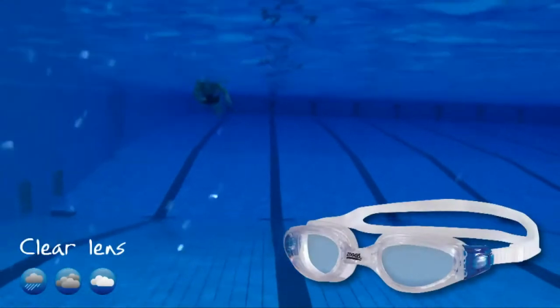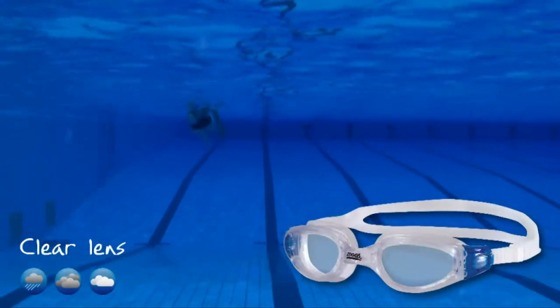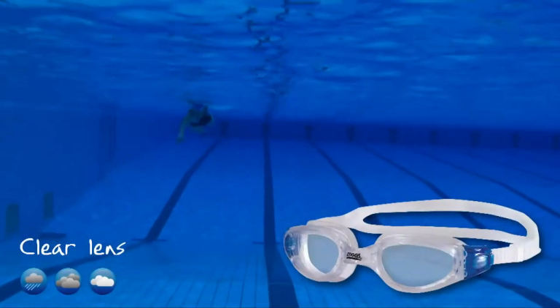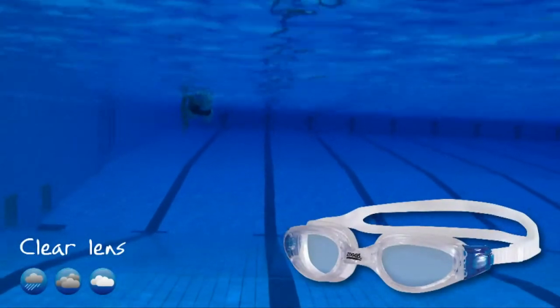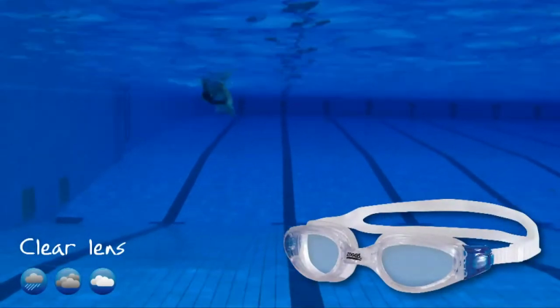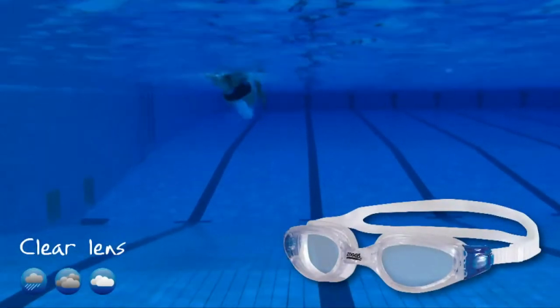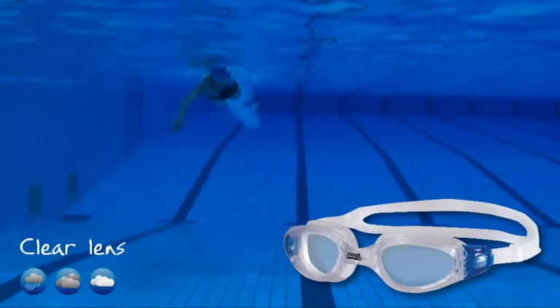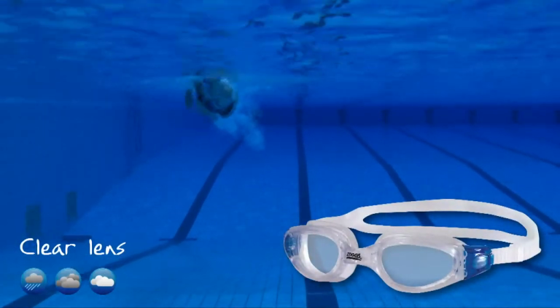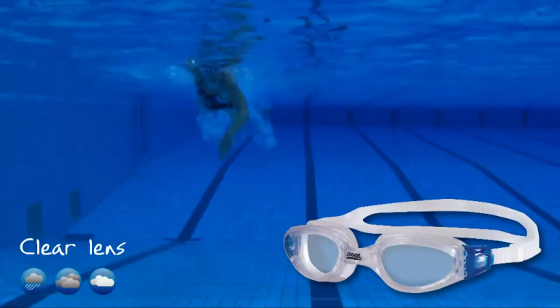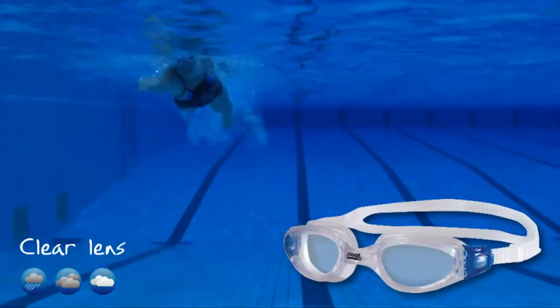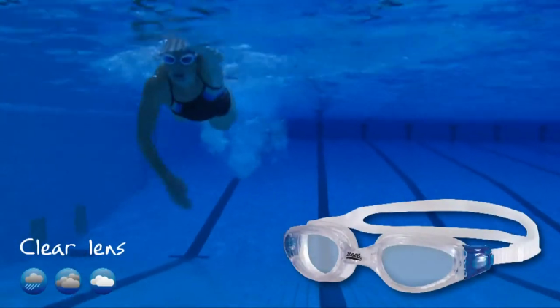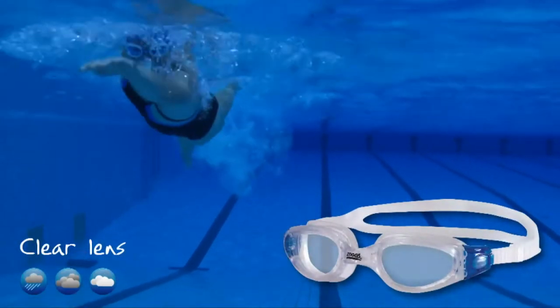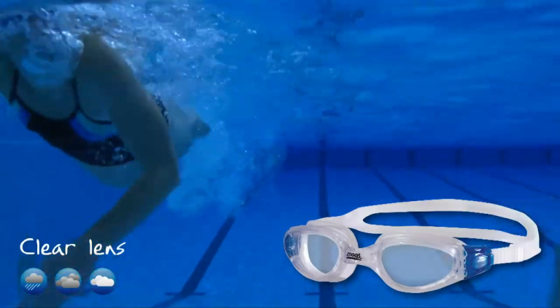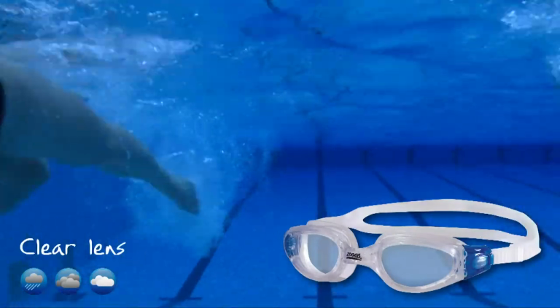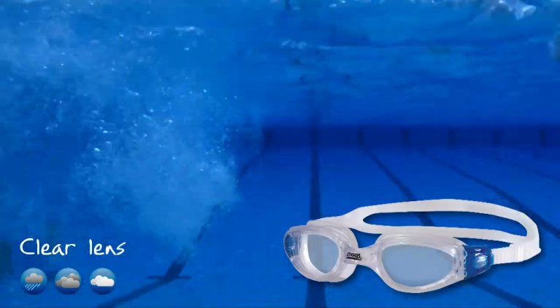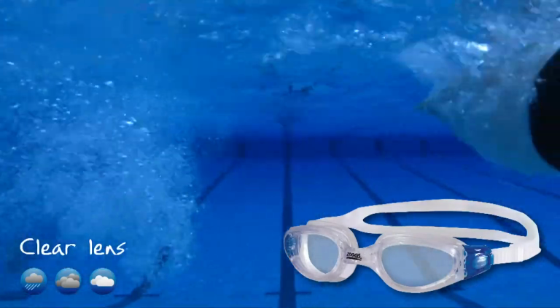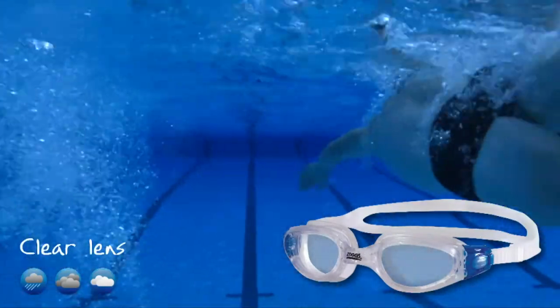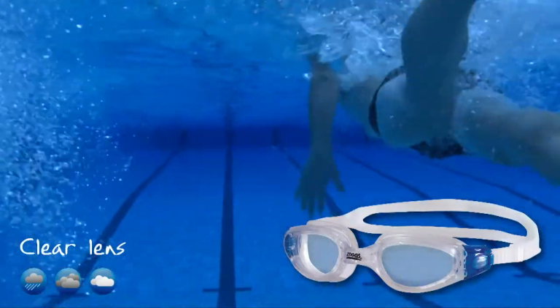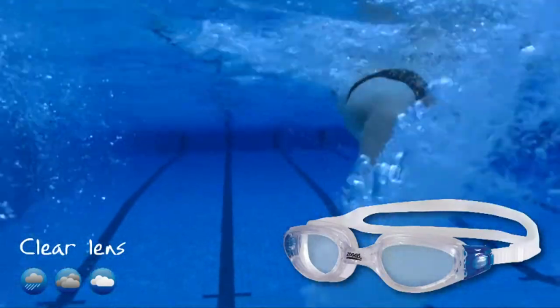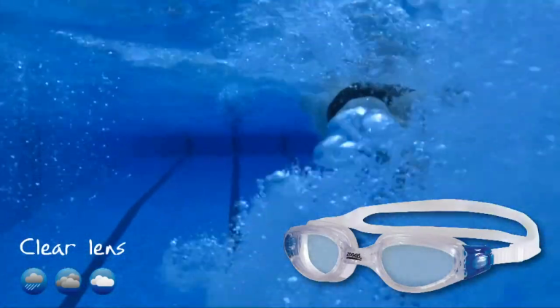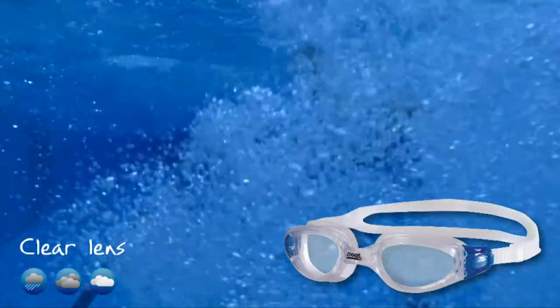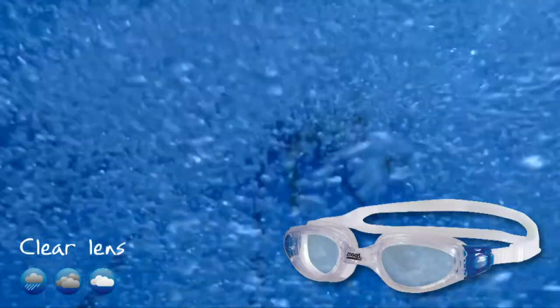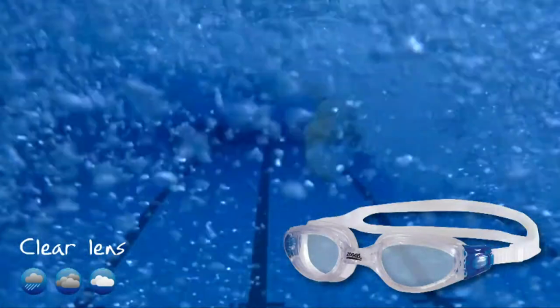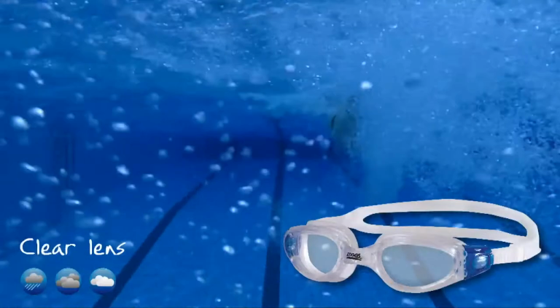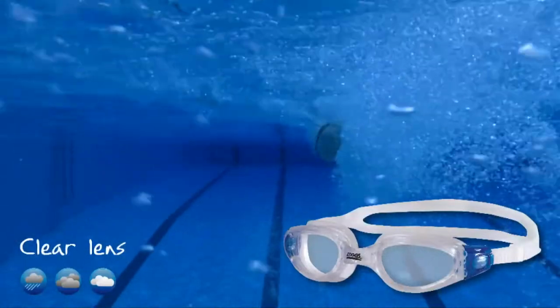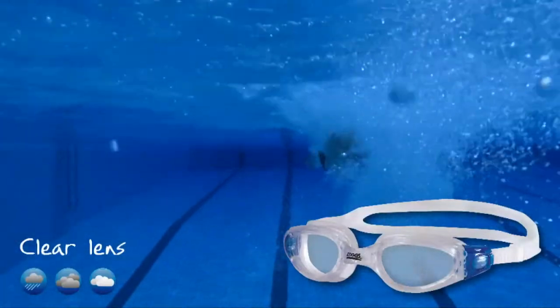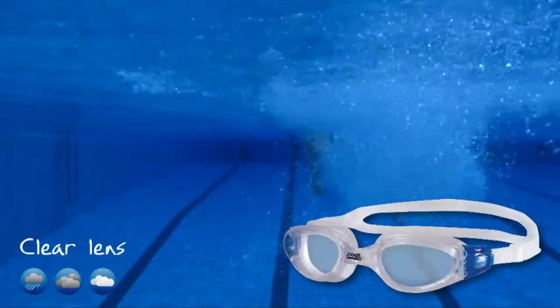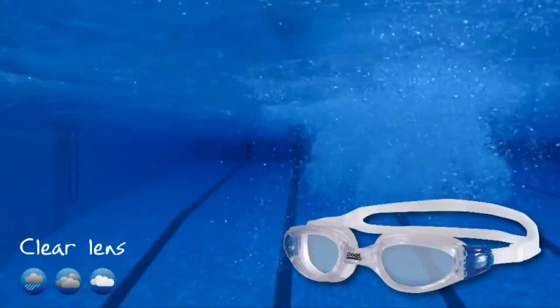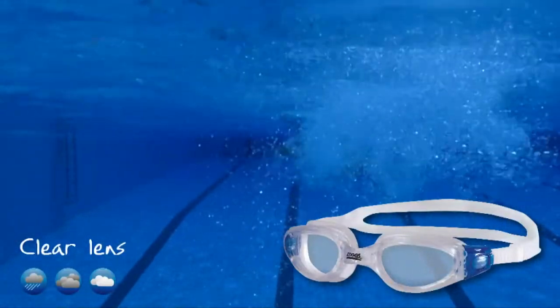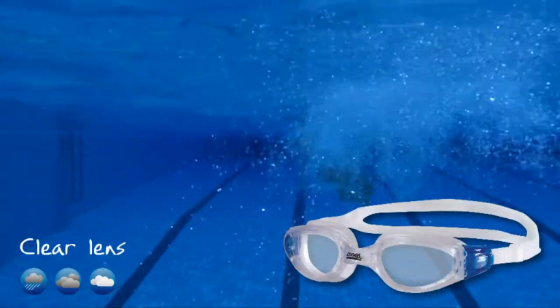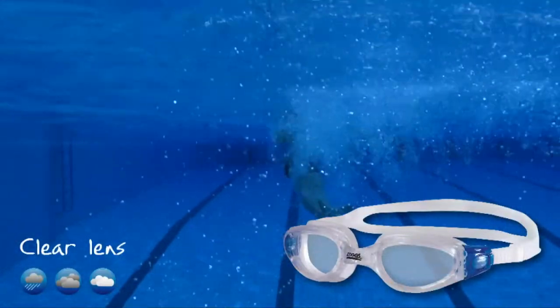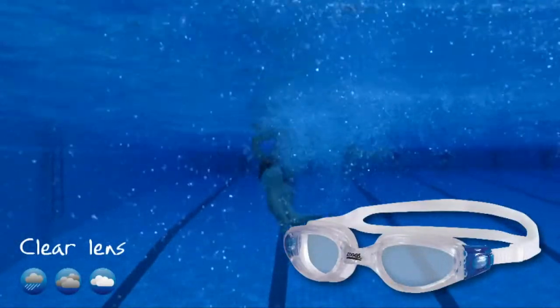Clear lens. Ideal for low light and overcast conditions where maximum visibility is required. Also ideal for consistent lighting conditions, providing an accurate representation of the light without filtering.